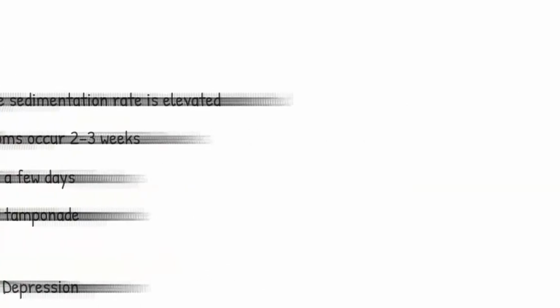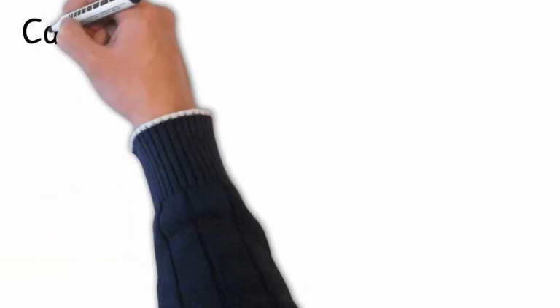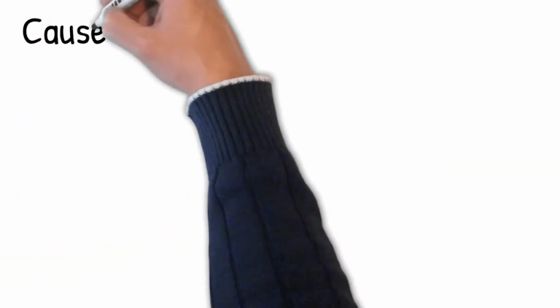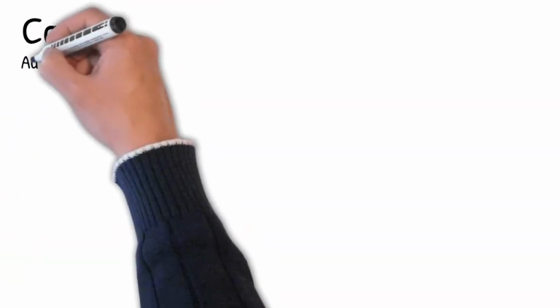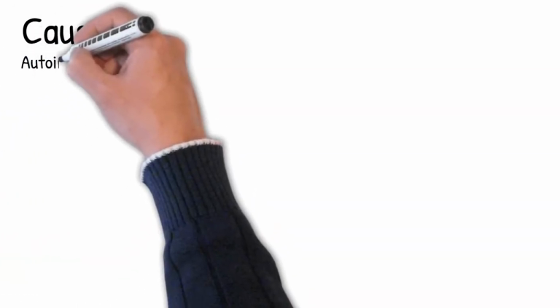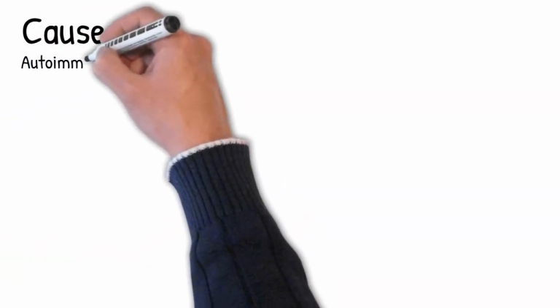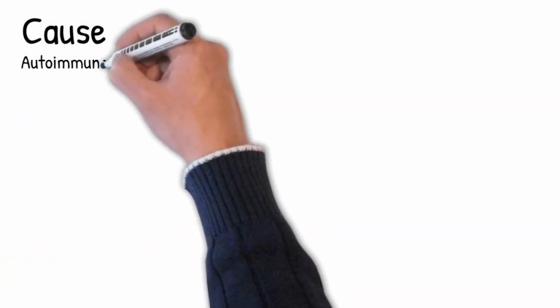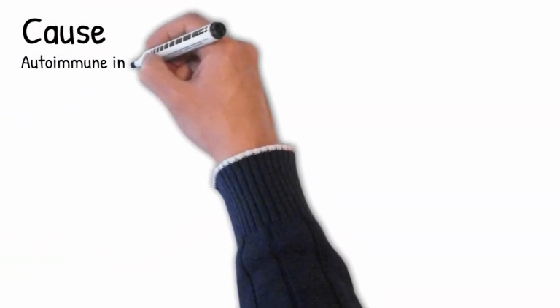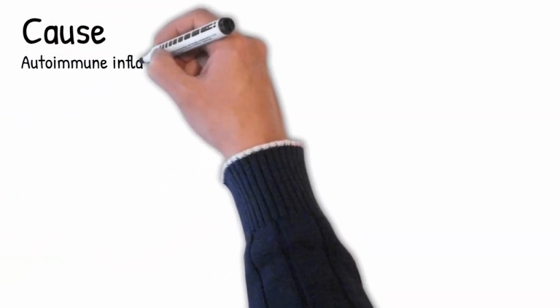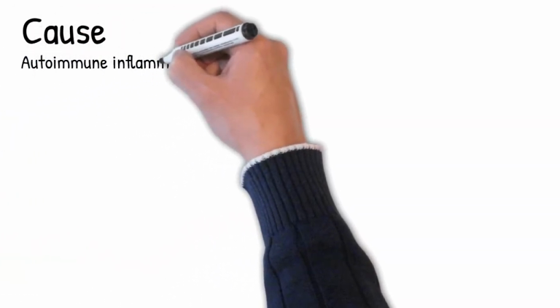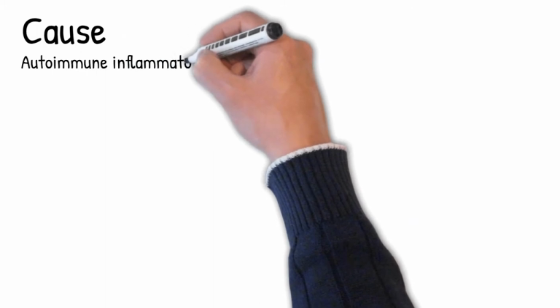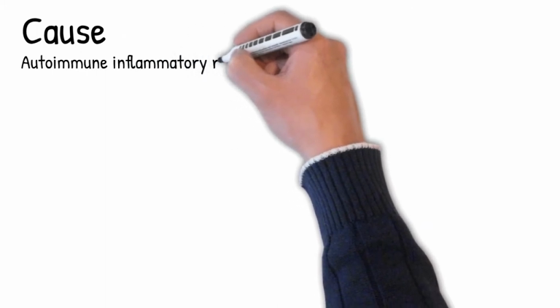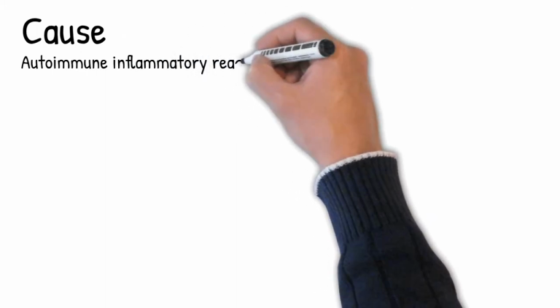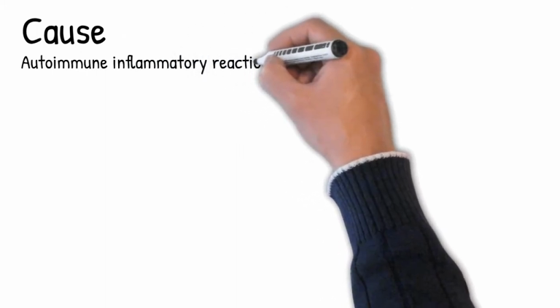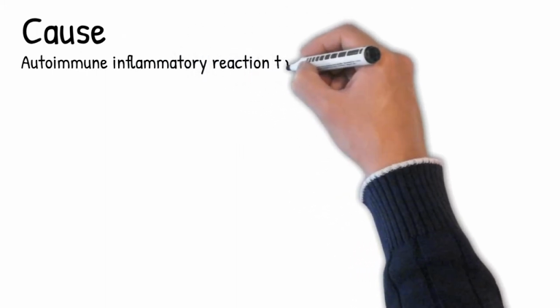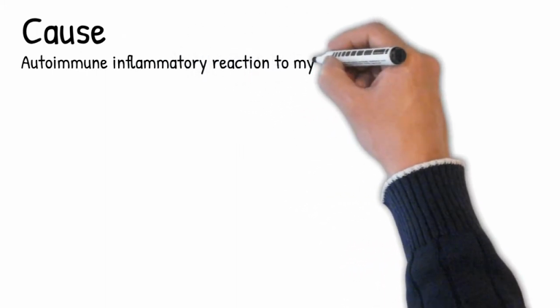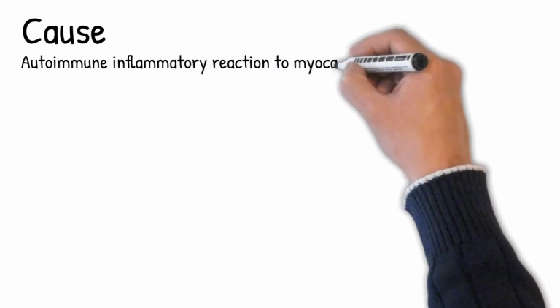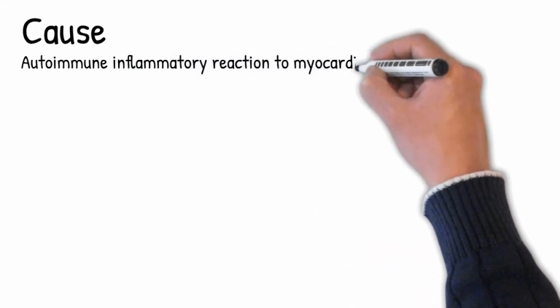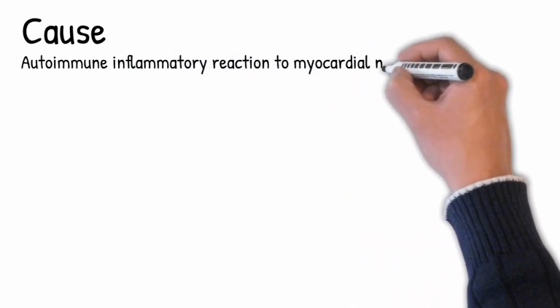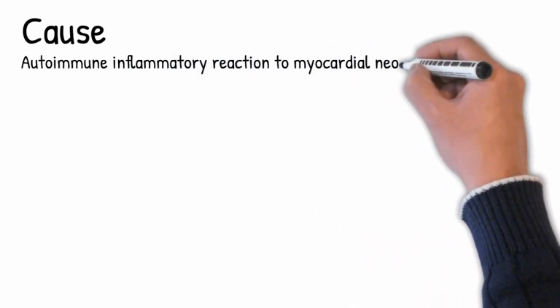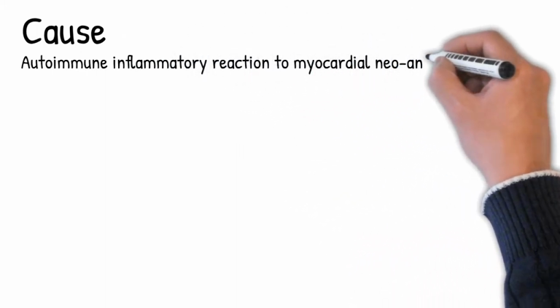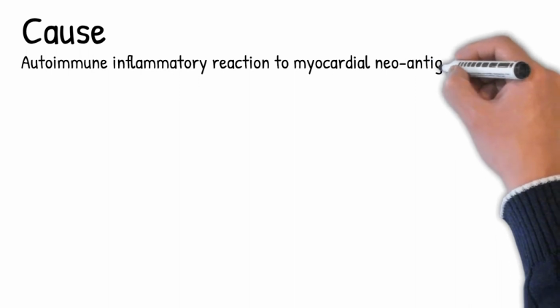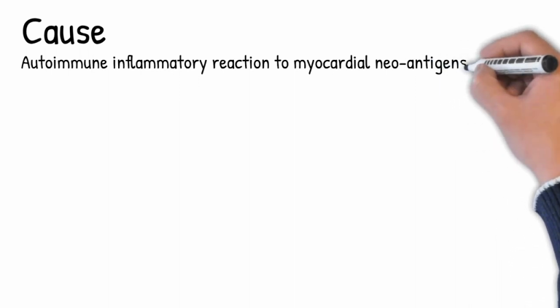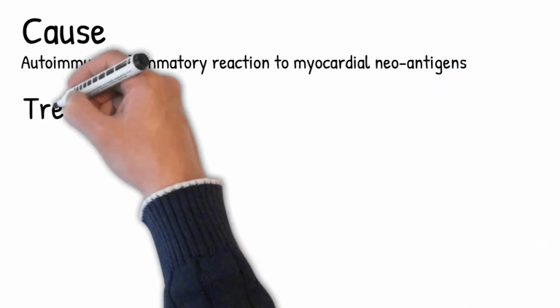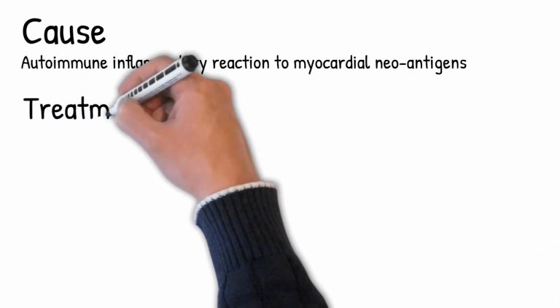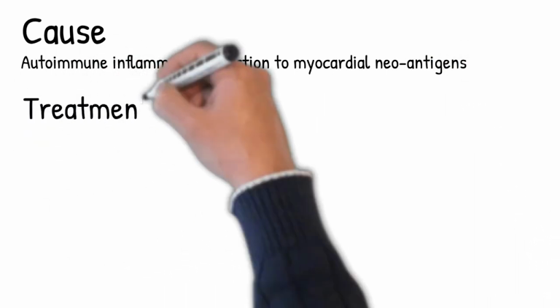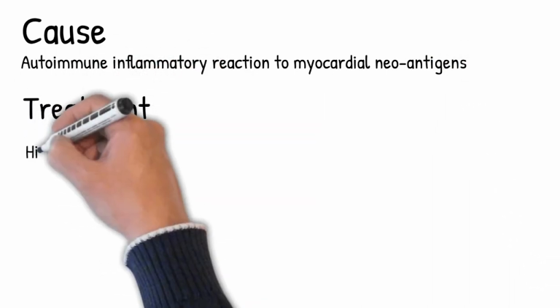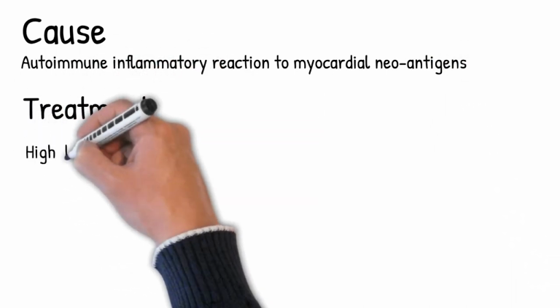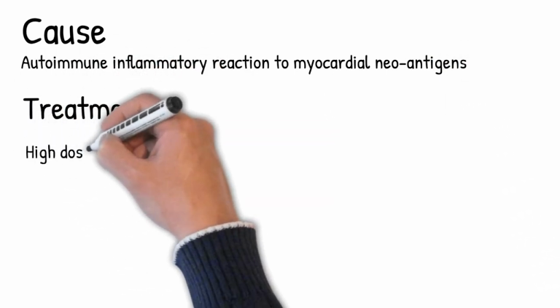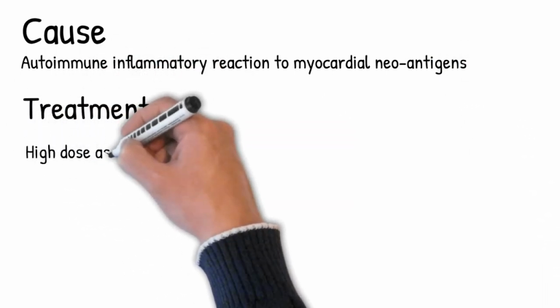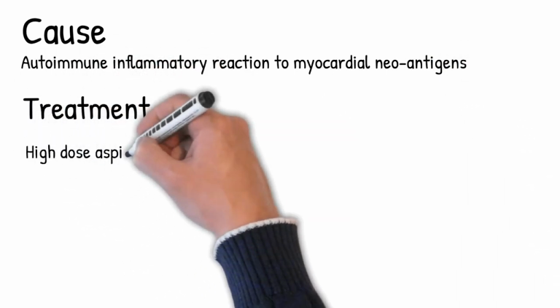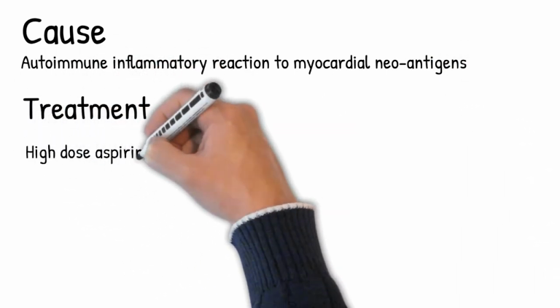It is believed to result from an autoimmune inflammatory reaction to myocardial neoantigens formed as a result of acute myocardial infarction. Similar pericarditis can be associated with any pericardiotomy or trauma to the pericardium or heart surgery.